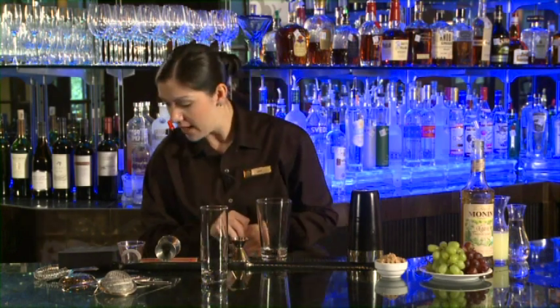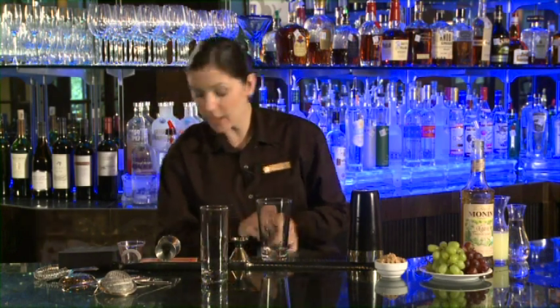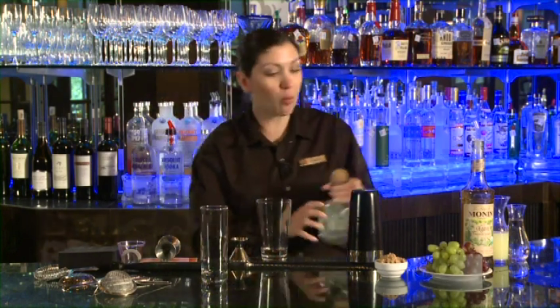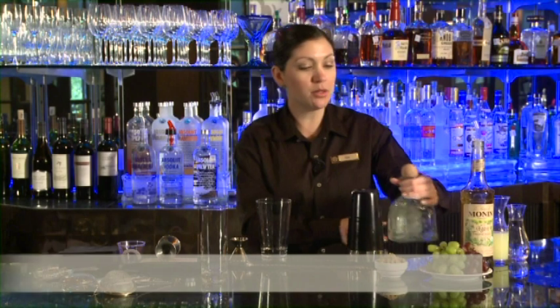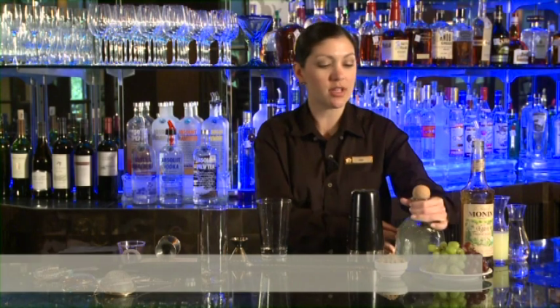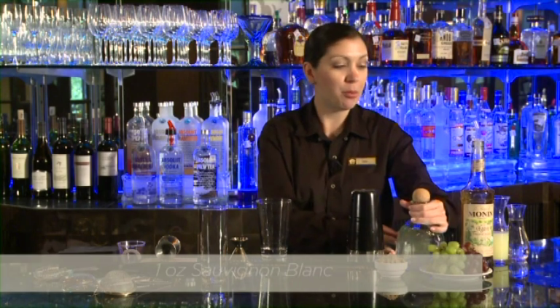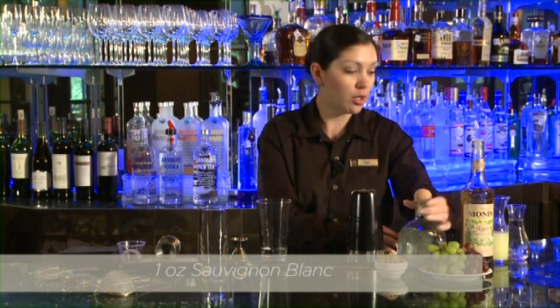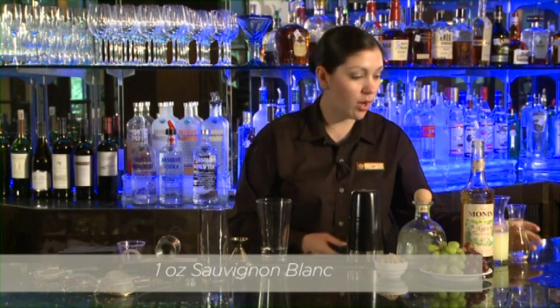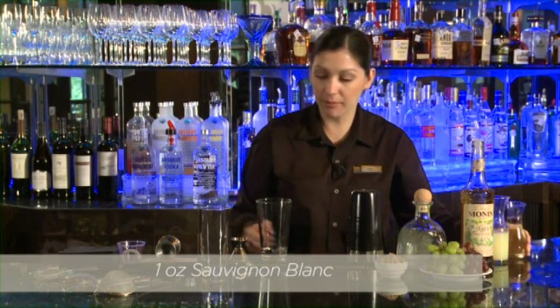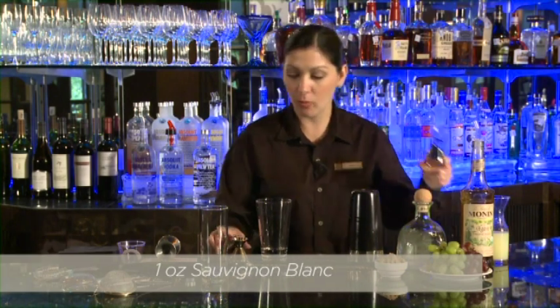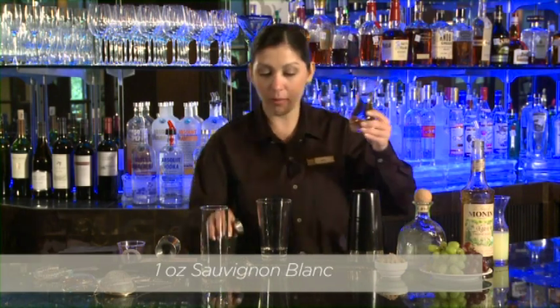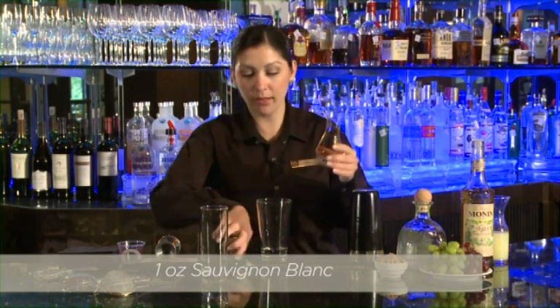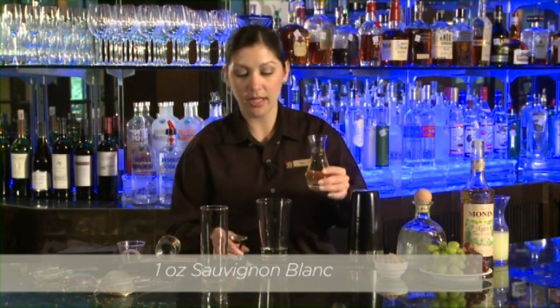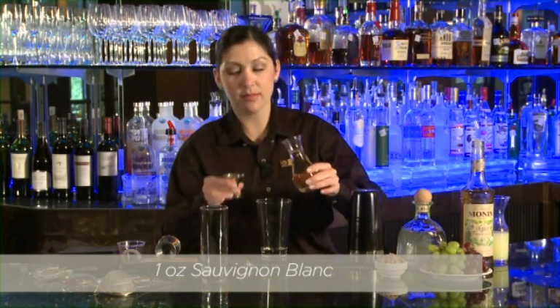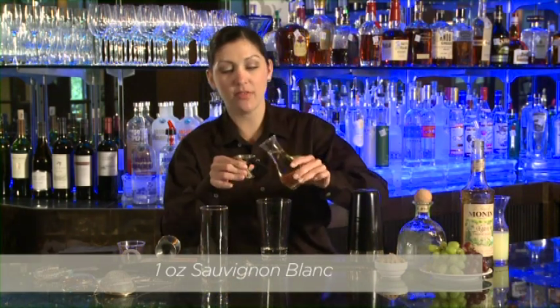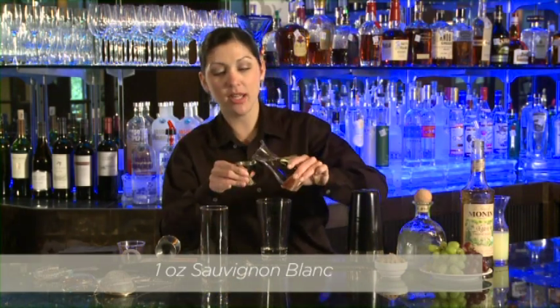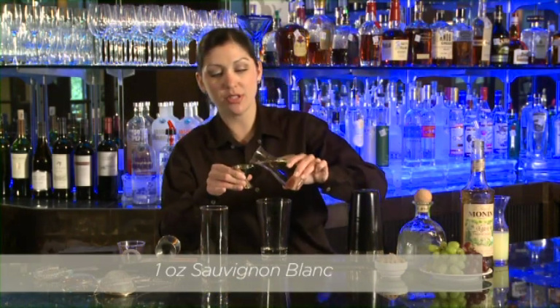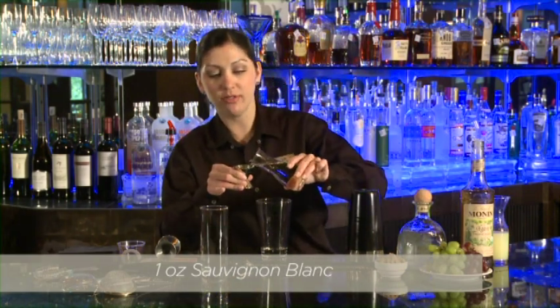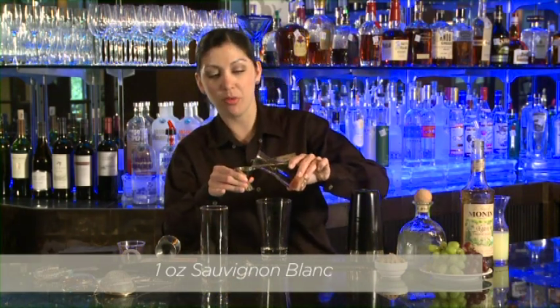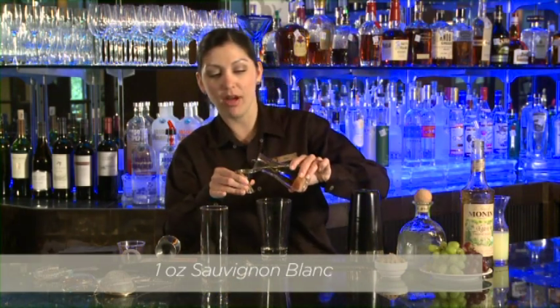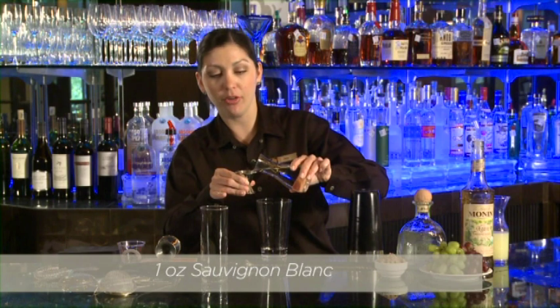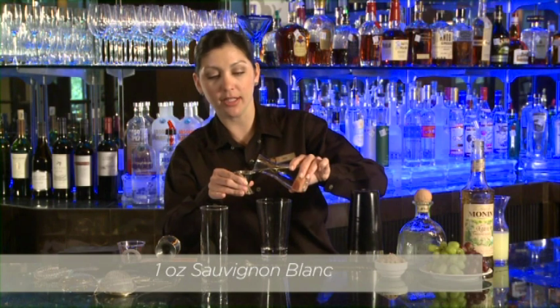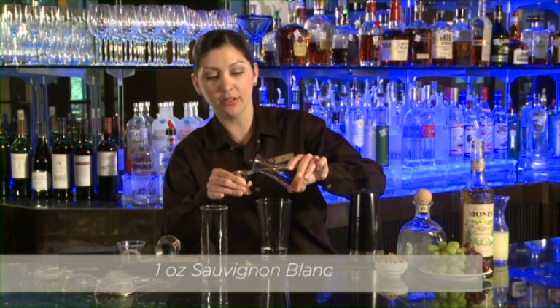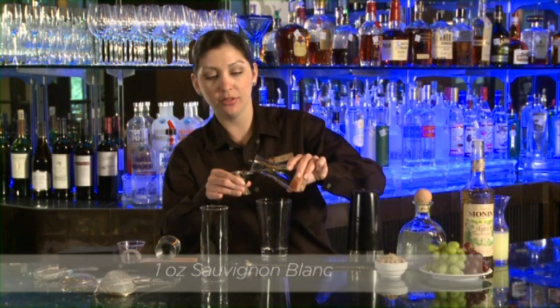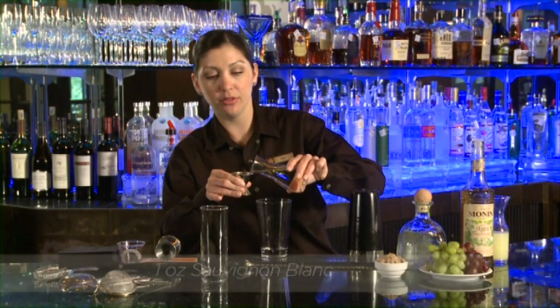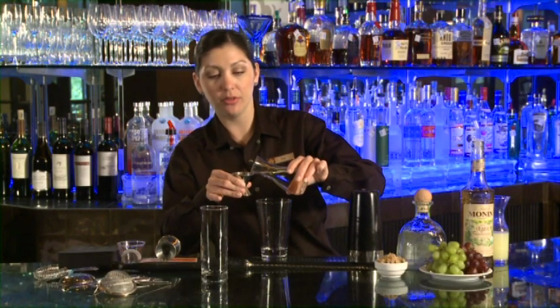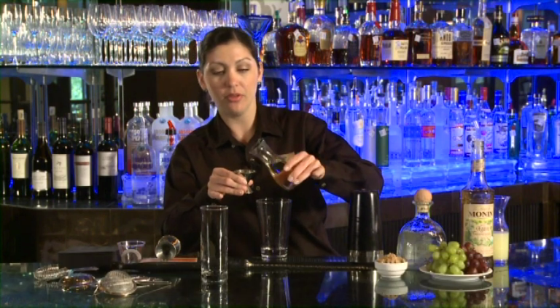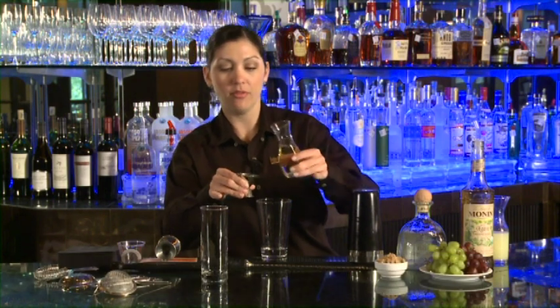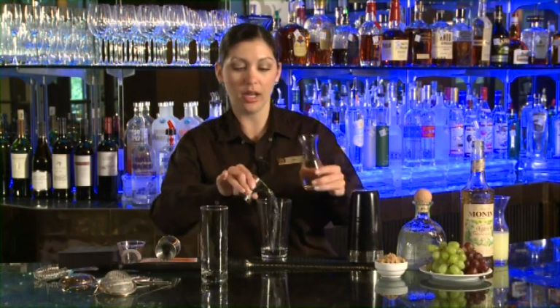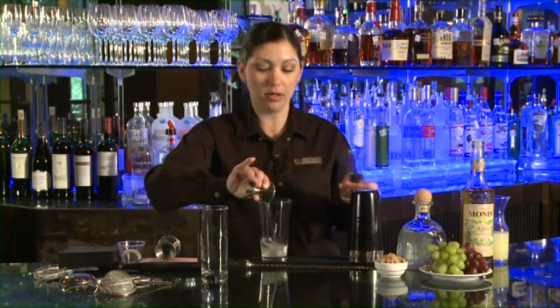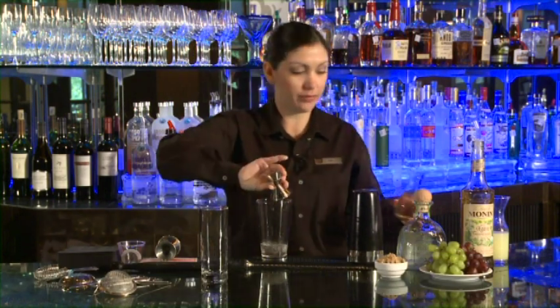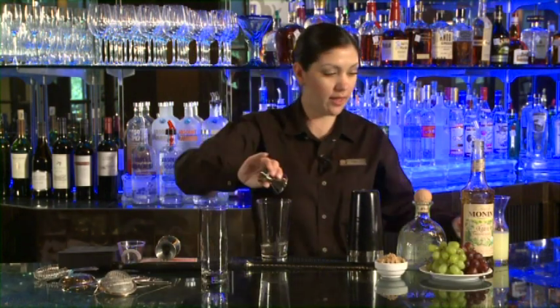Then we're going to take one ounce of Sauvignon Blanc white wine. This makes a very interesting flavor profile for your cocktail. Fill that up and add that in.